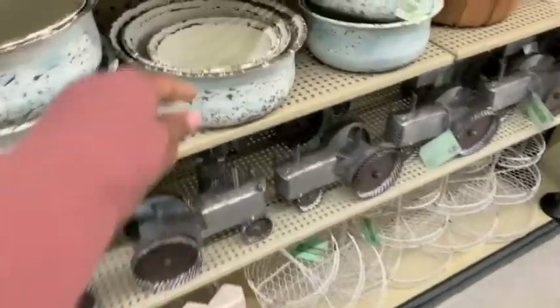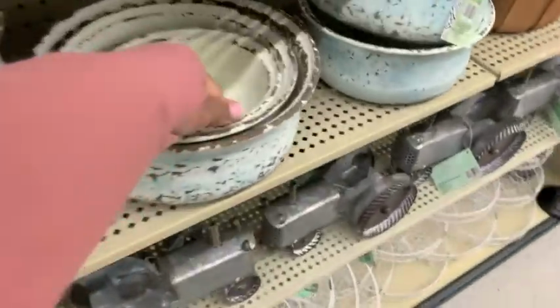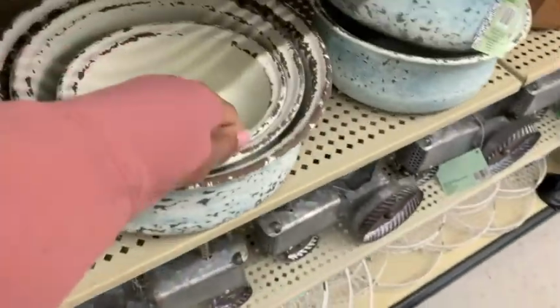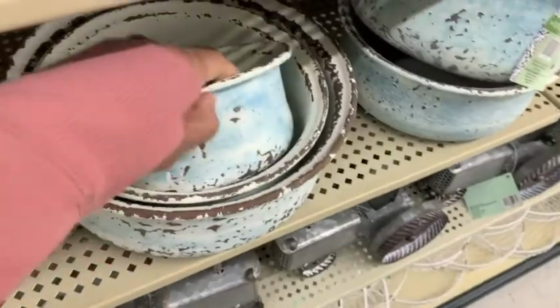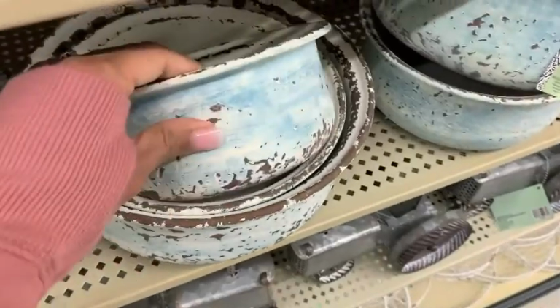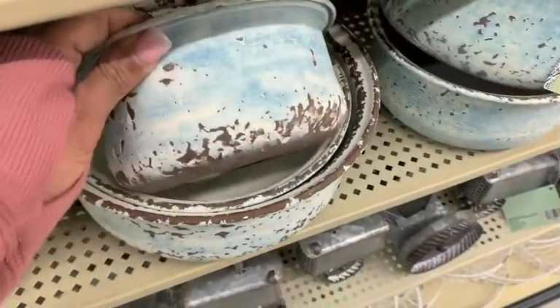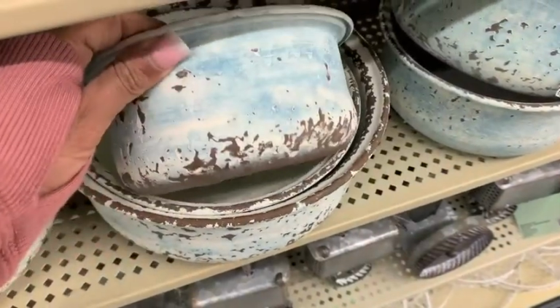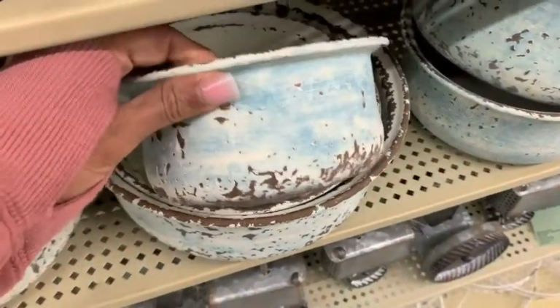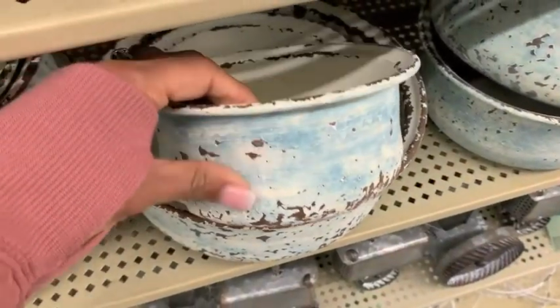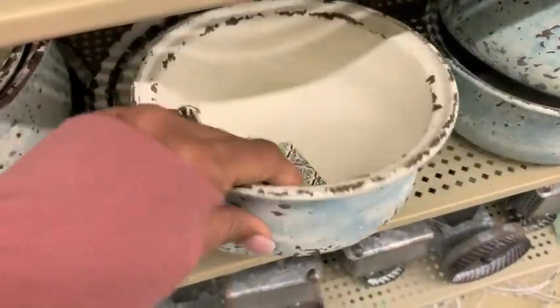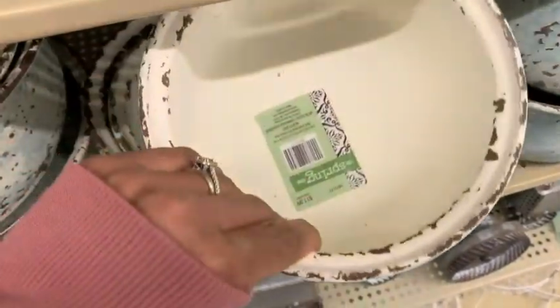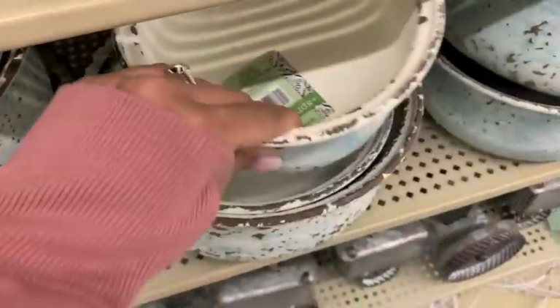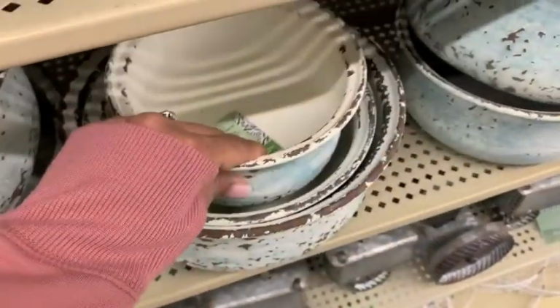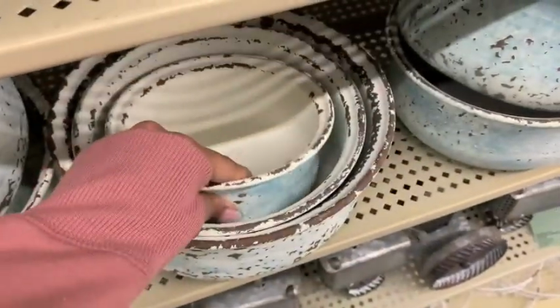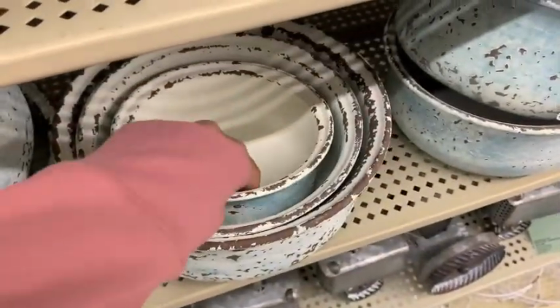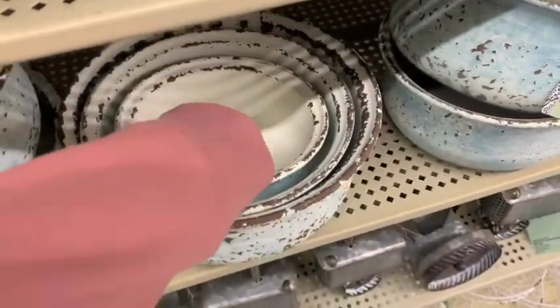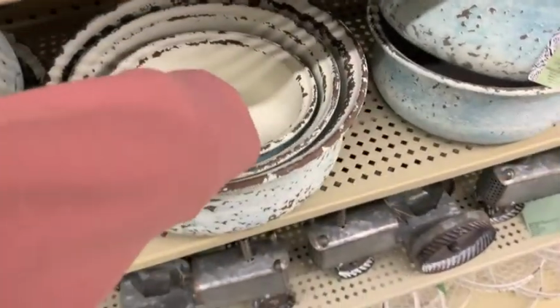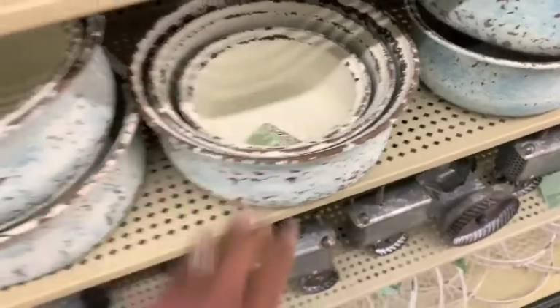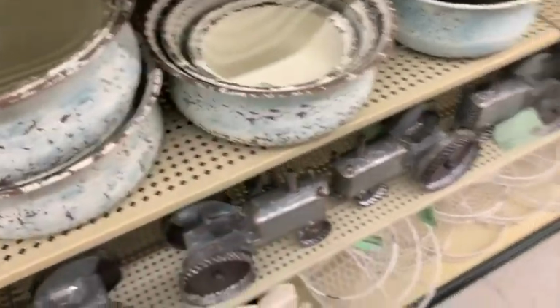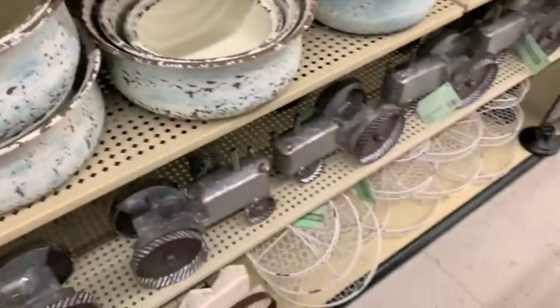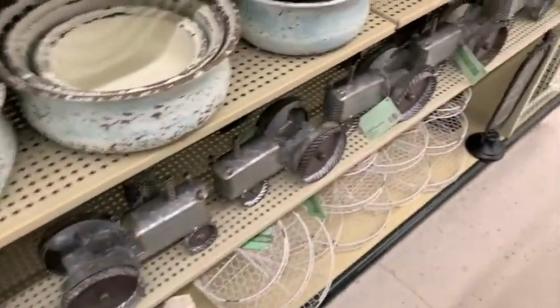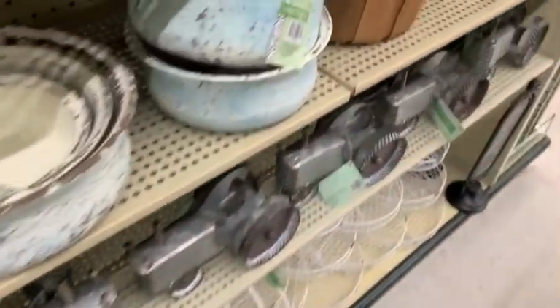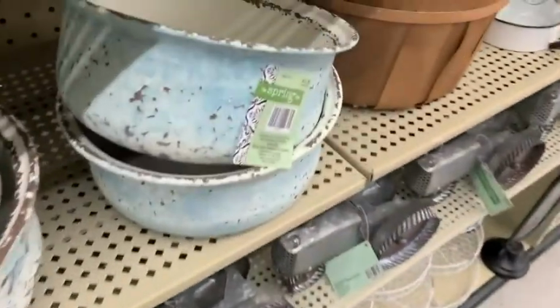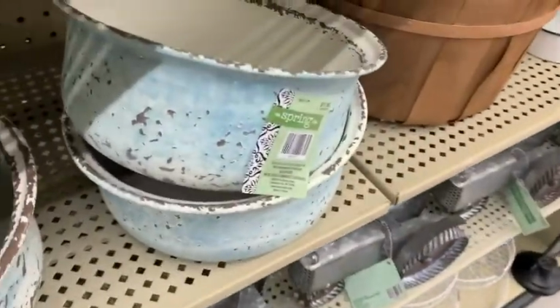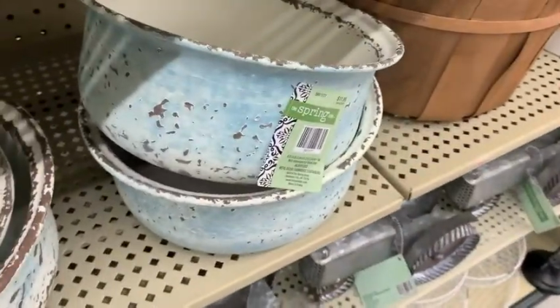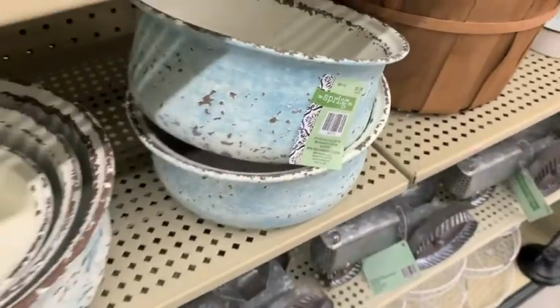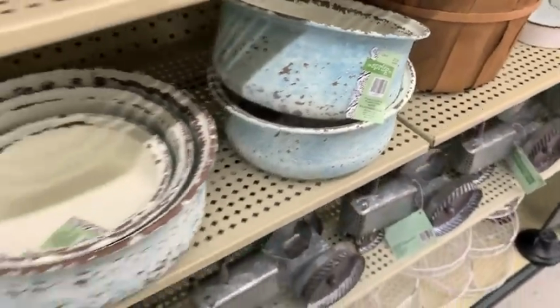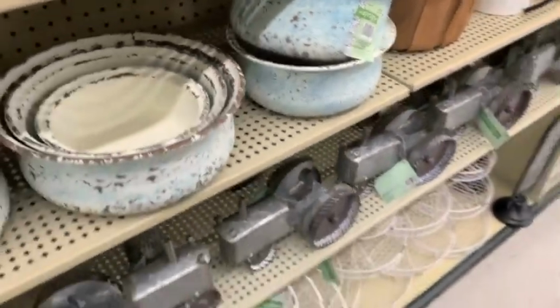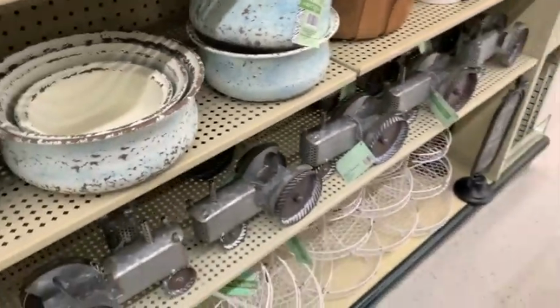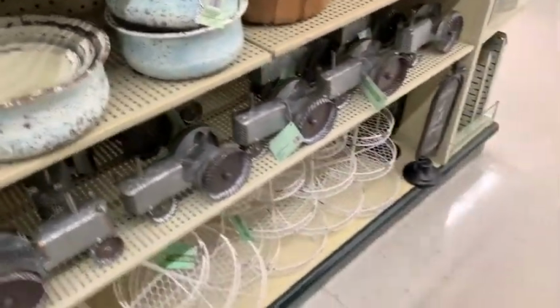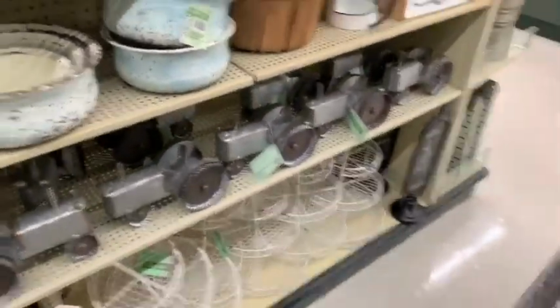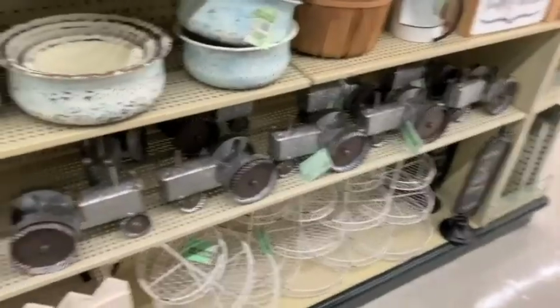These little distressed tin bowls I thought were really cute. I'm not really sure where I would use them but they have my perfect color that I love.